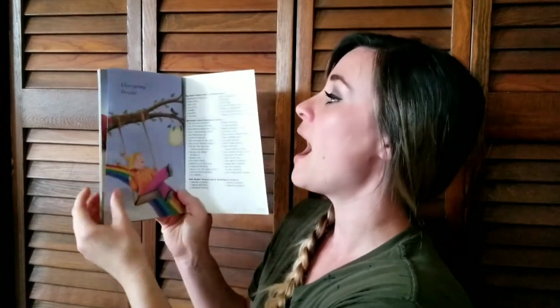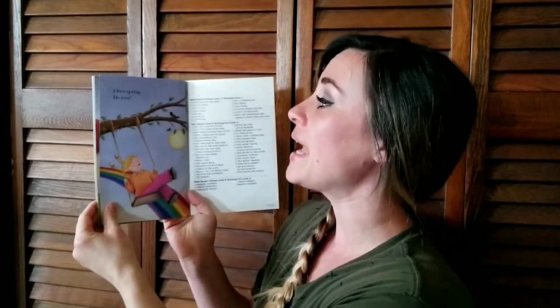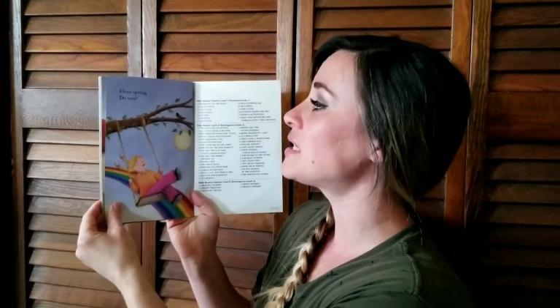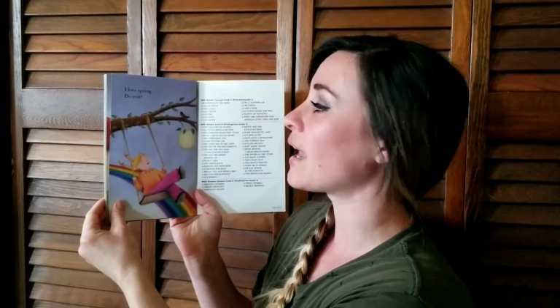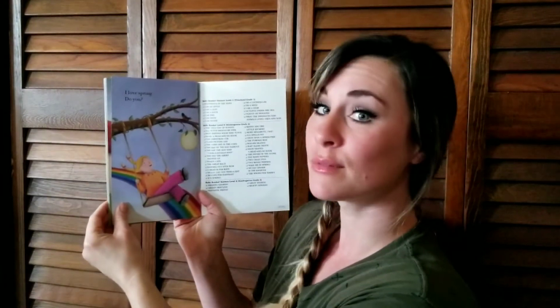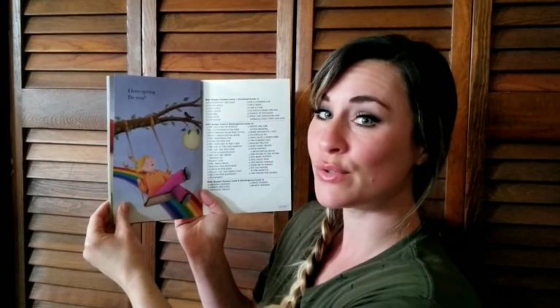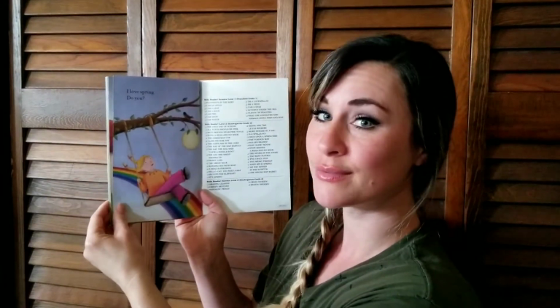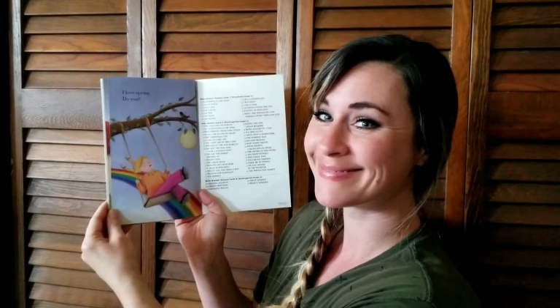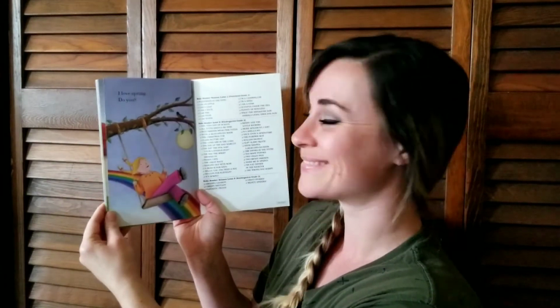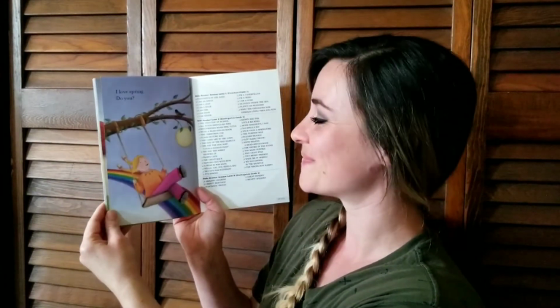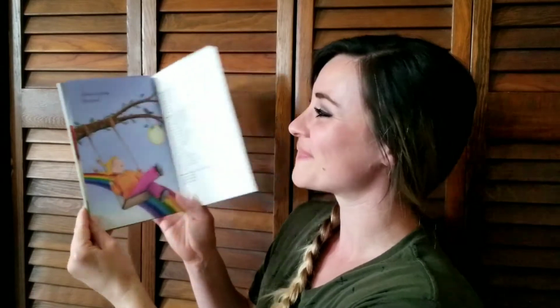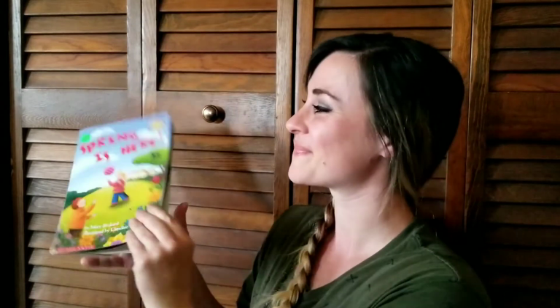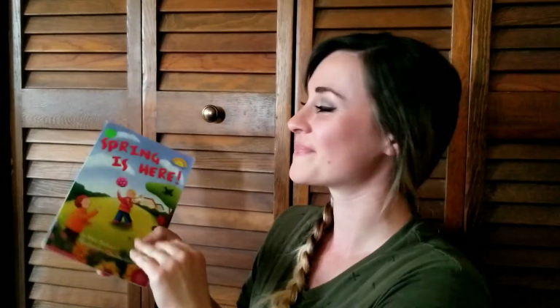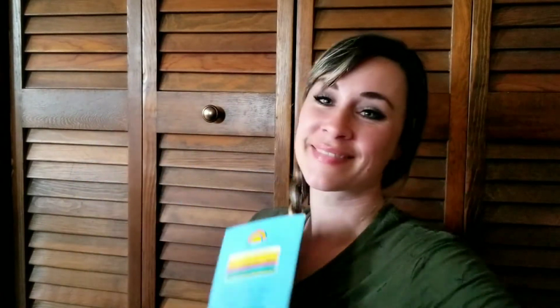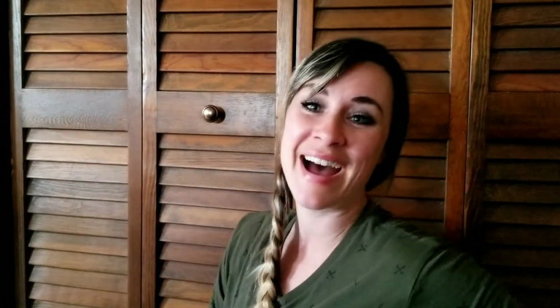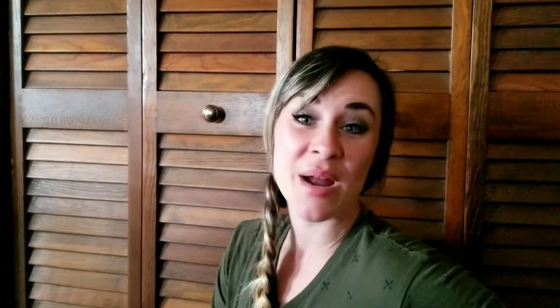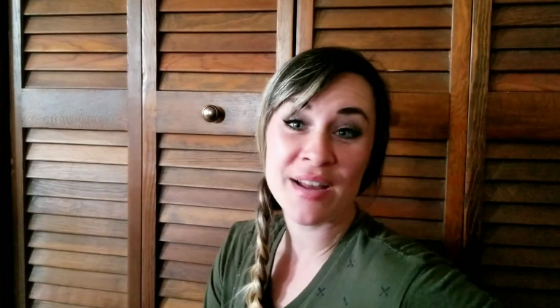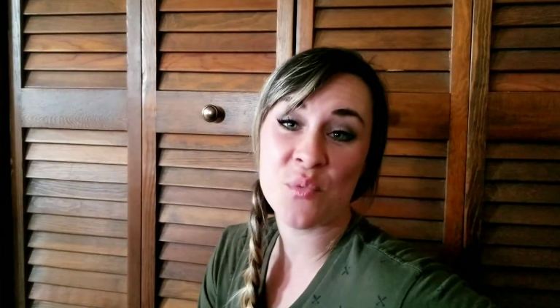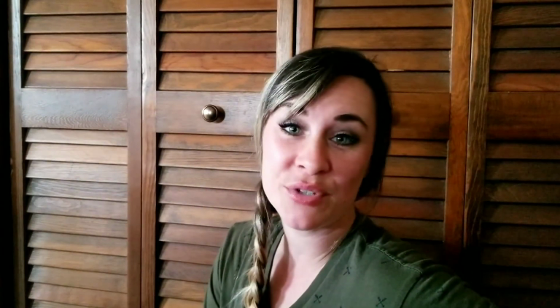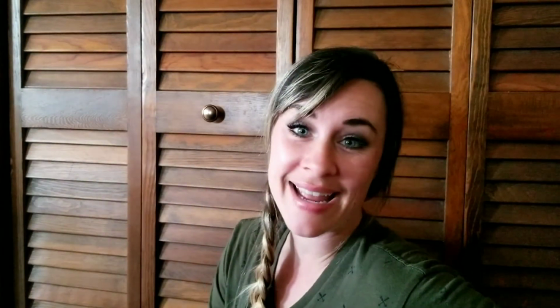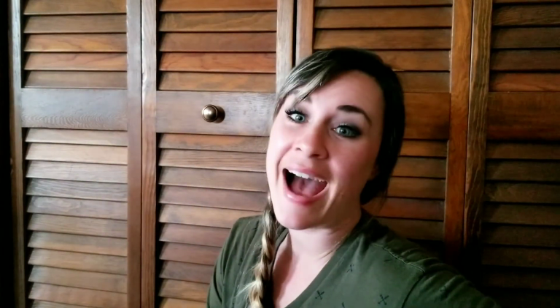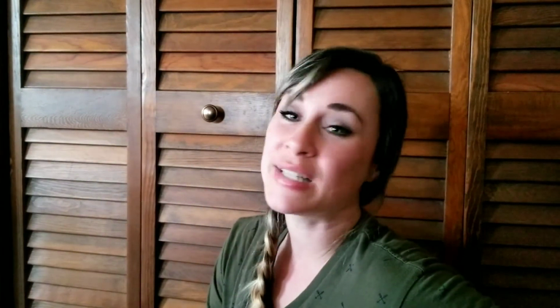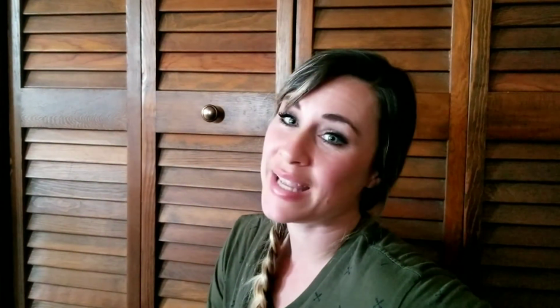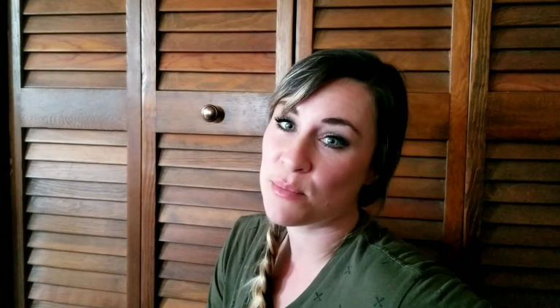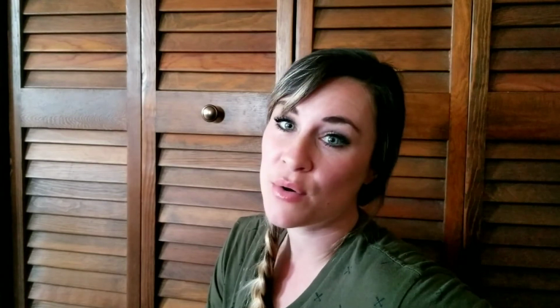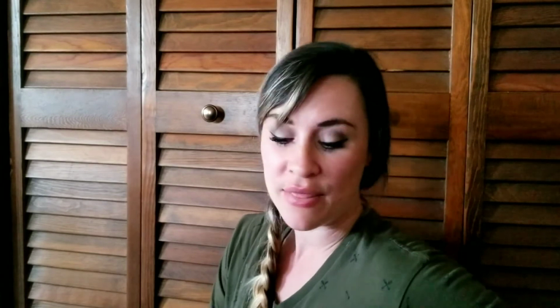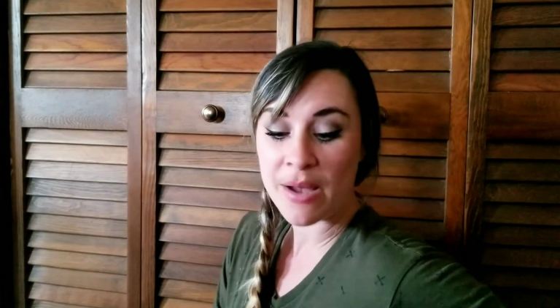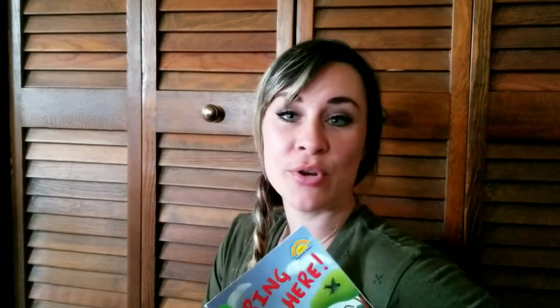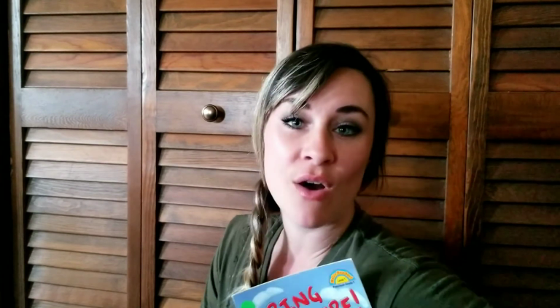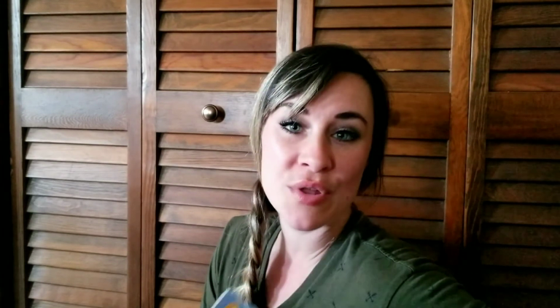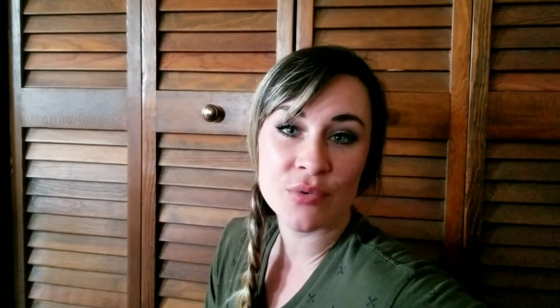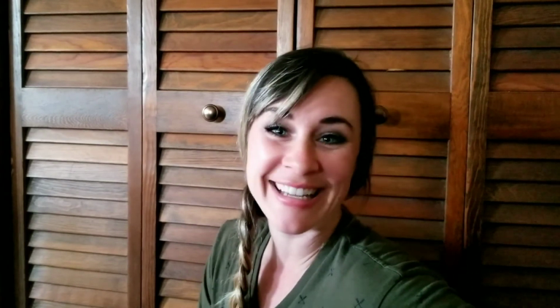I love spring. Do you? Alright my friends, have a wonderful day. I will read to you again tomorrow. Think about spring and all the things you love in it.